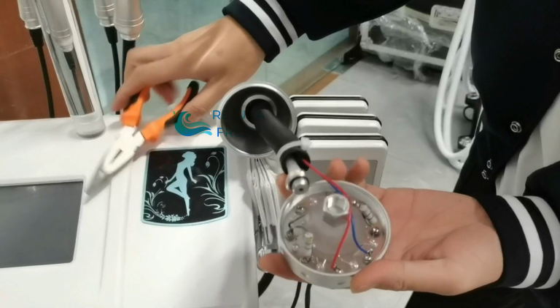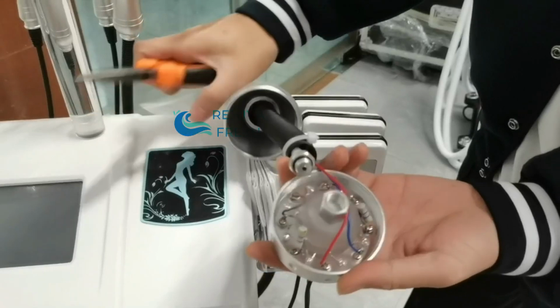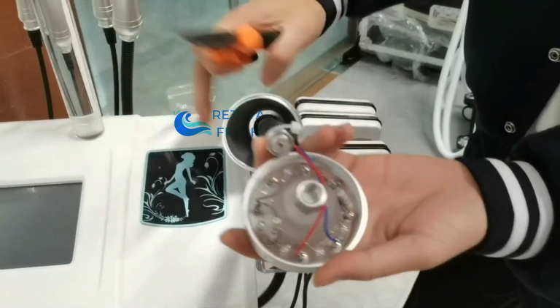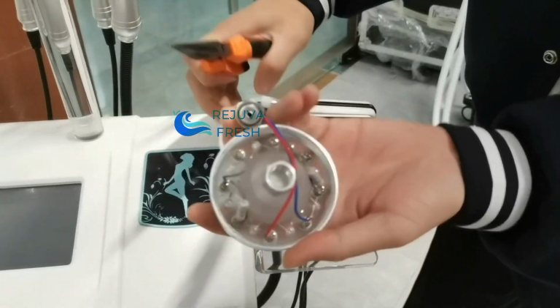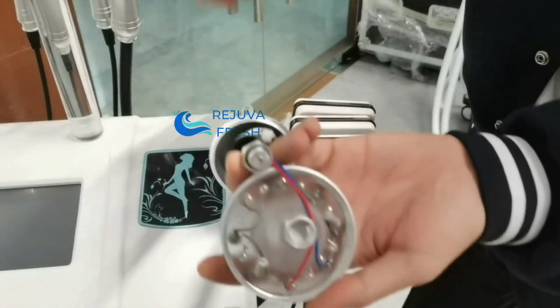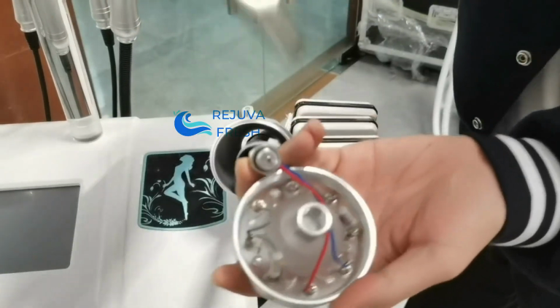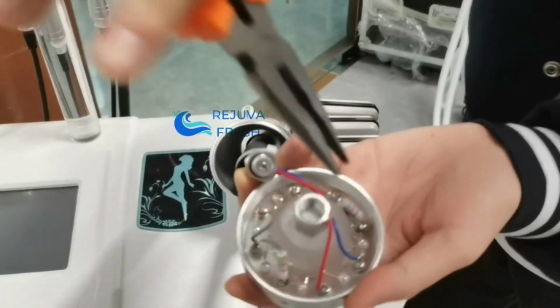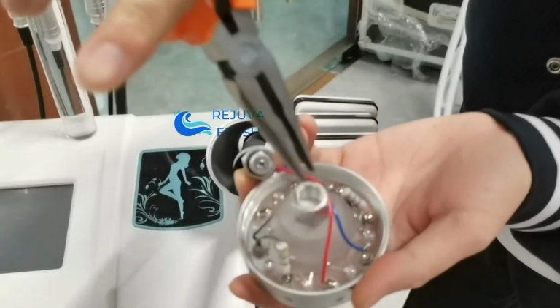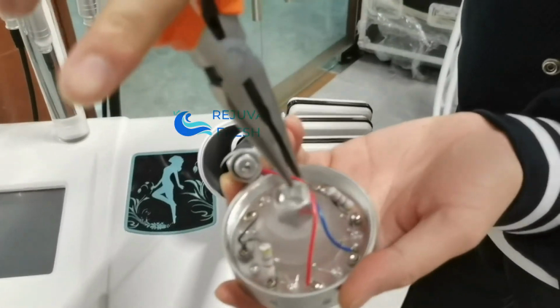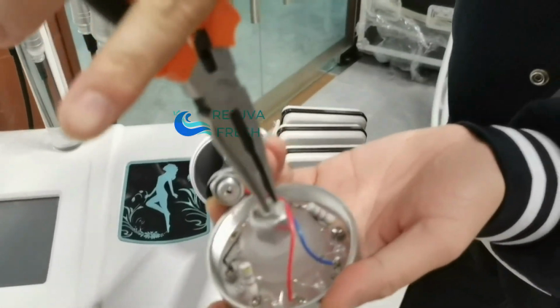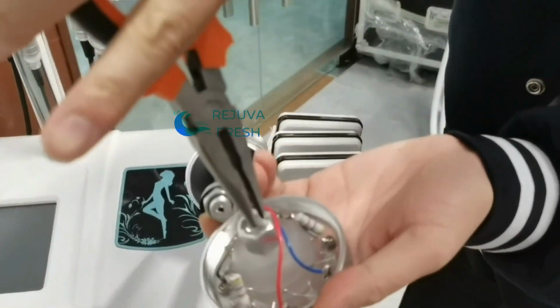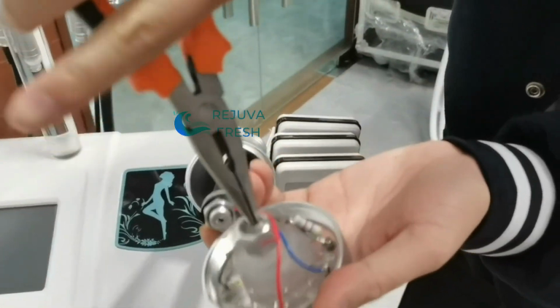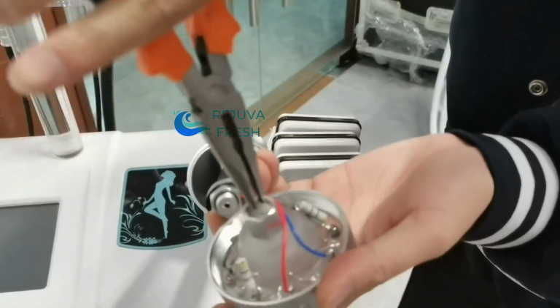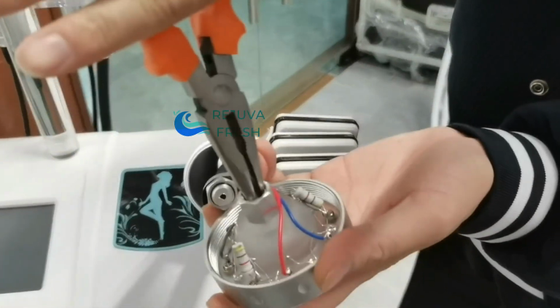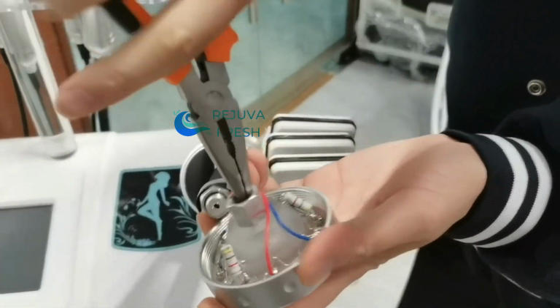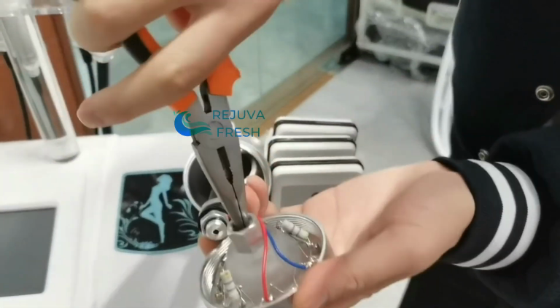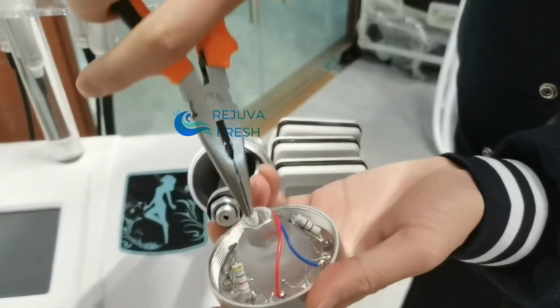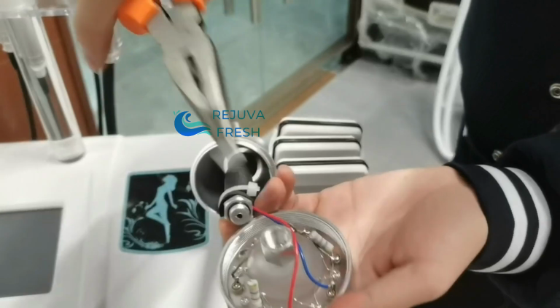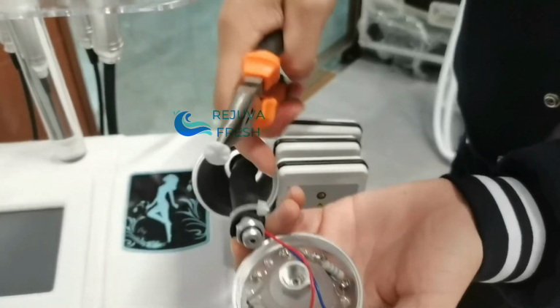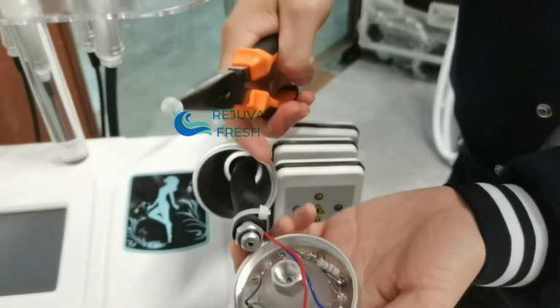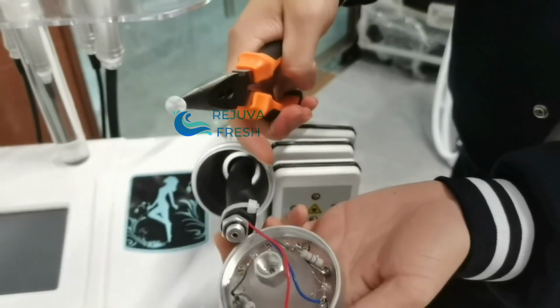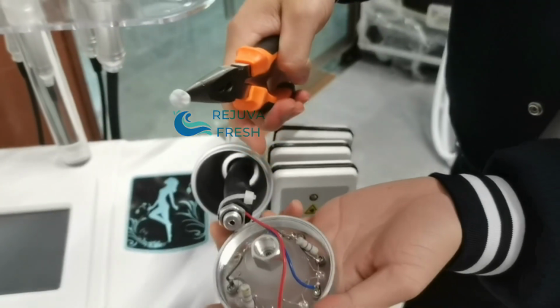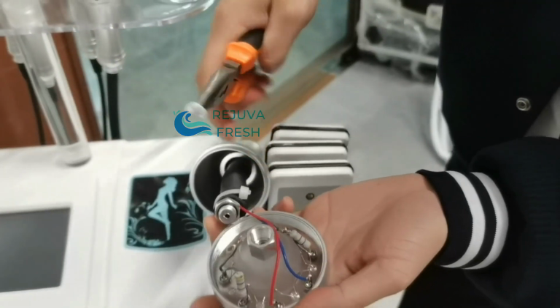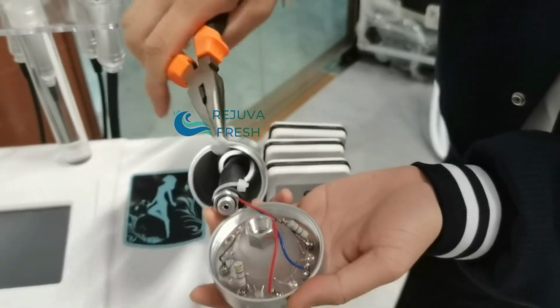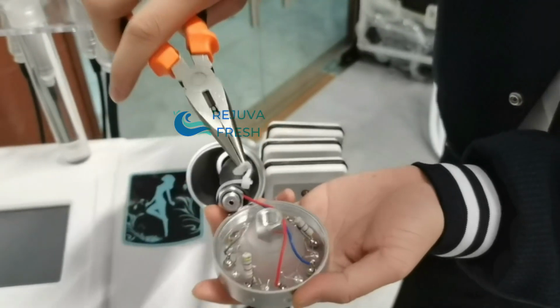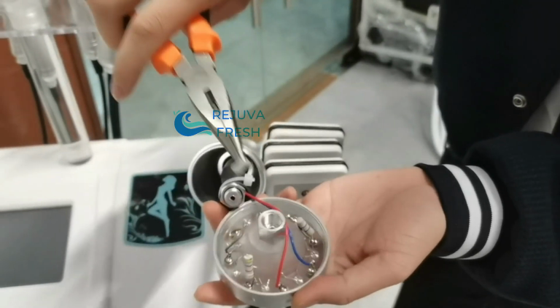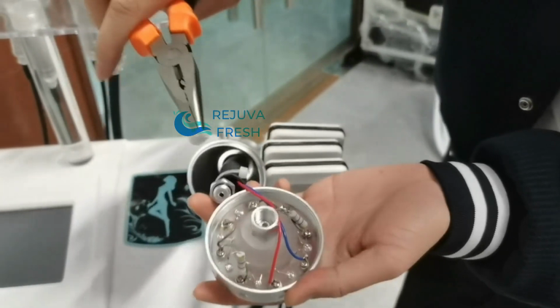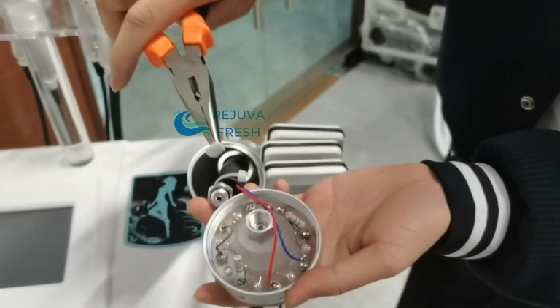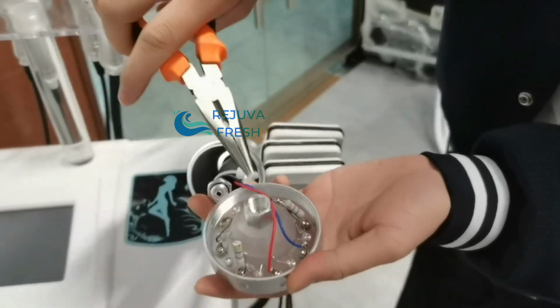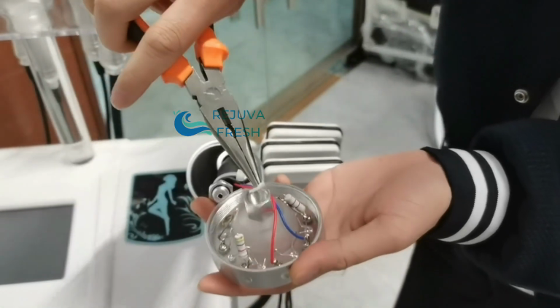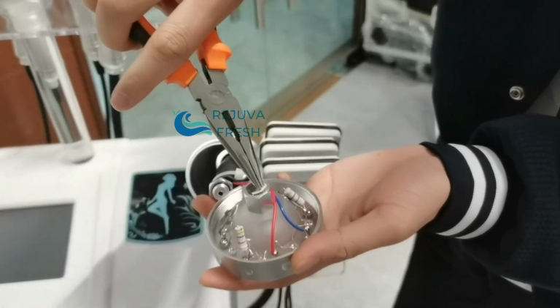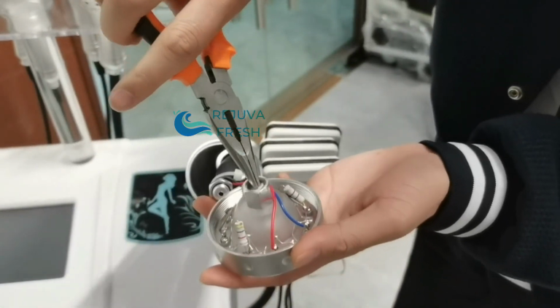Here, you can replace the filters. Normally, for every two months, you just need to replace new filters.